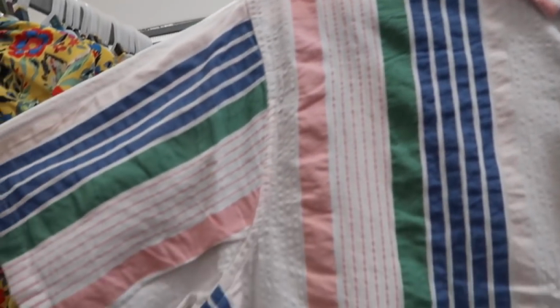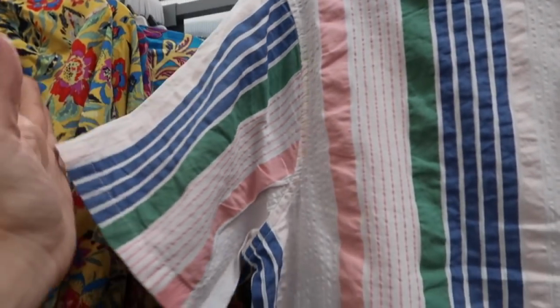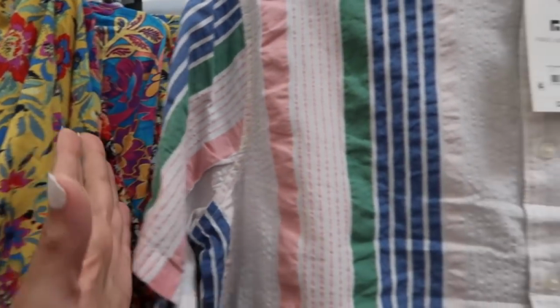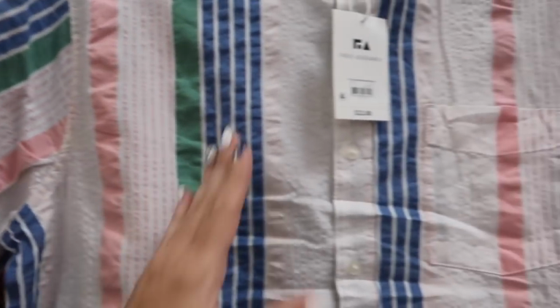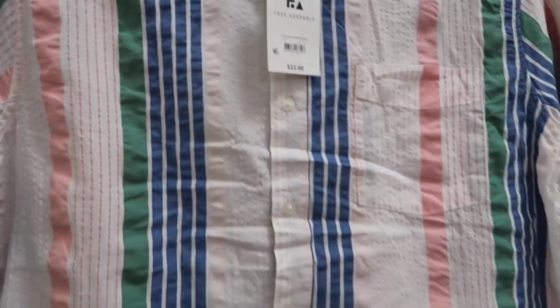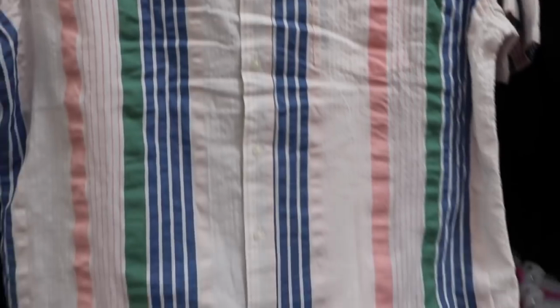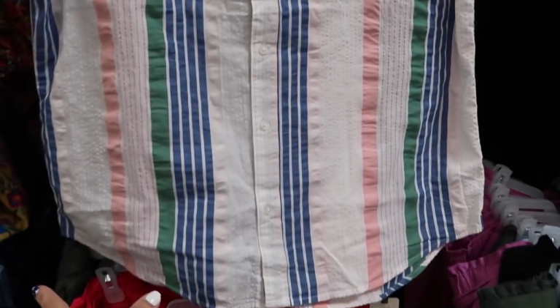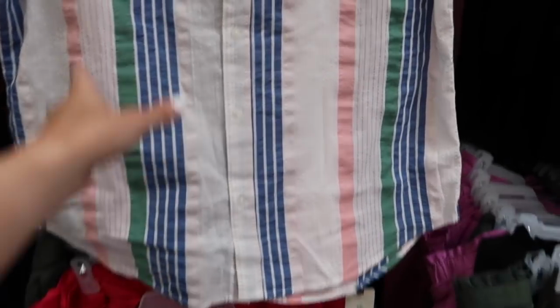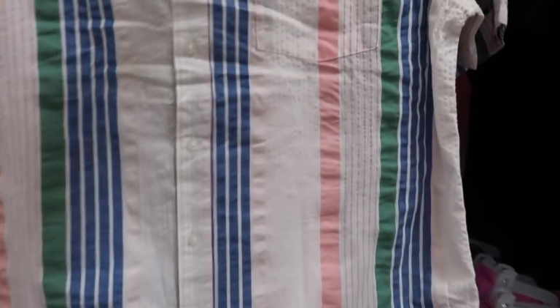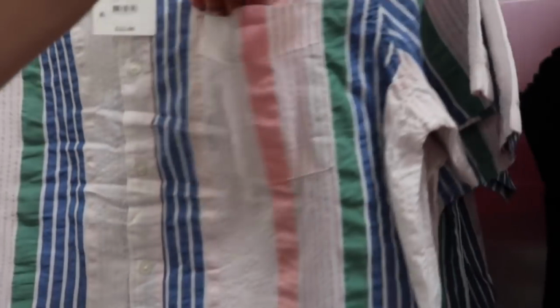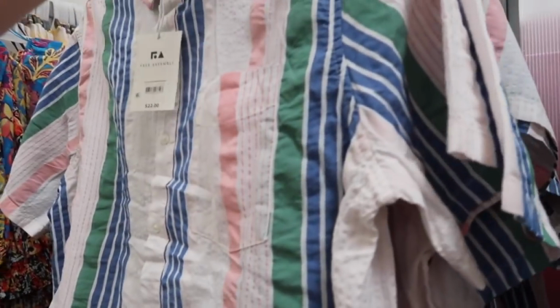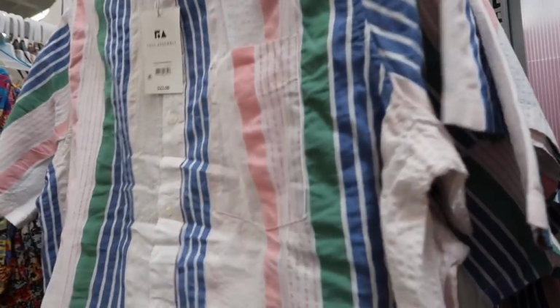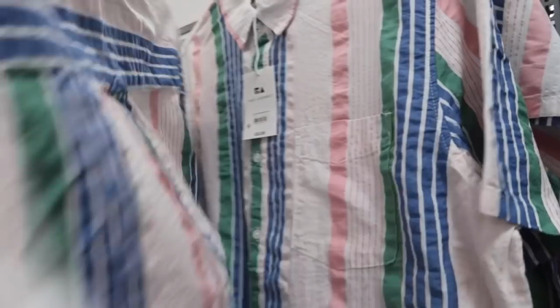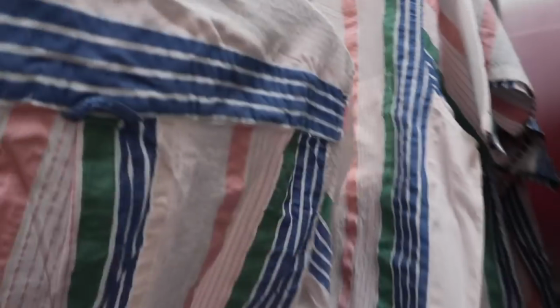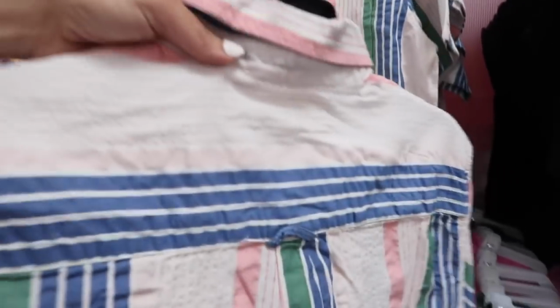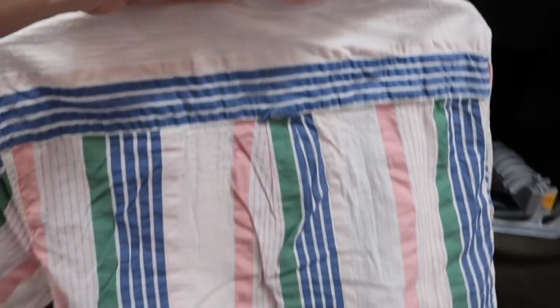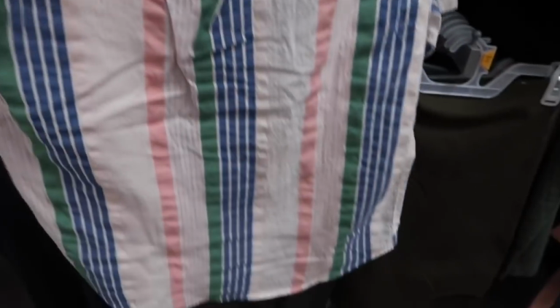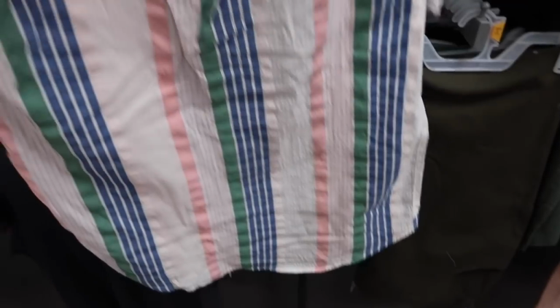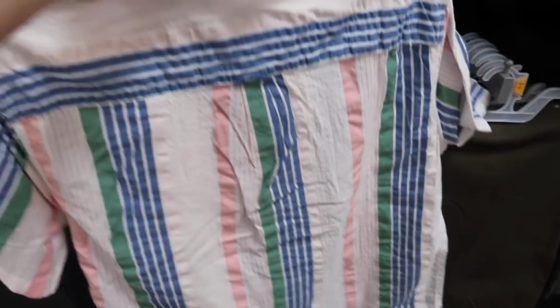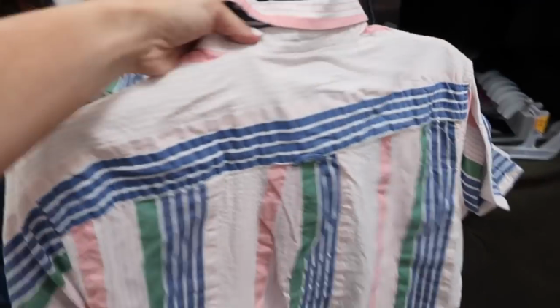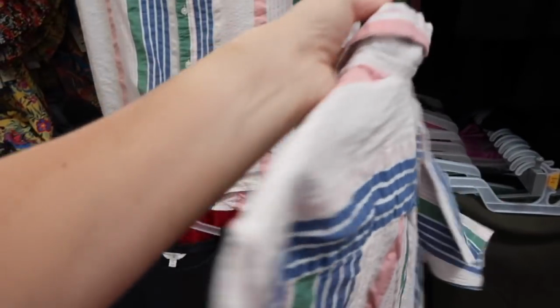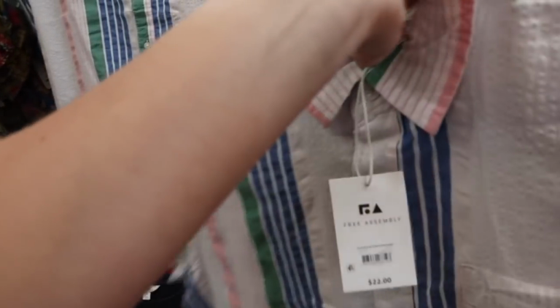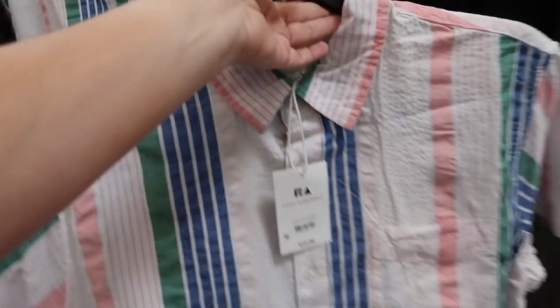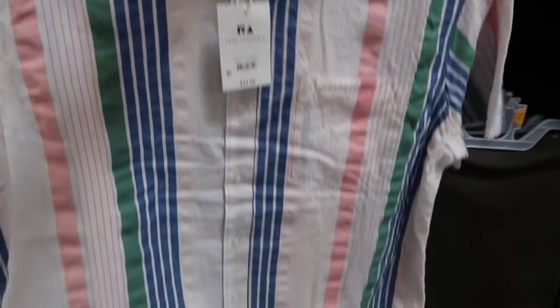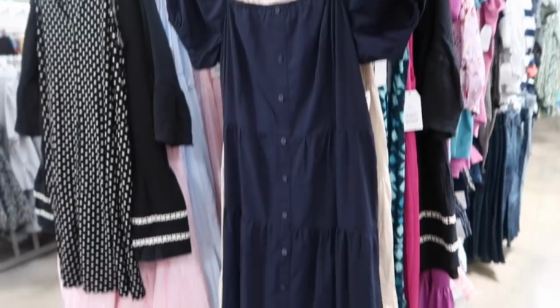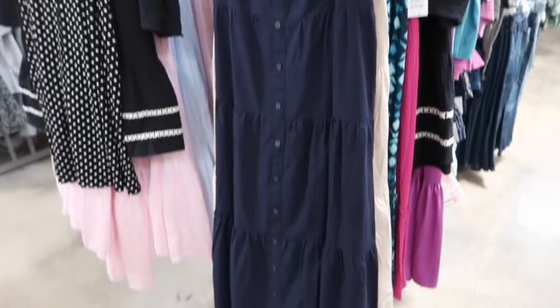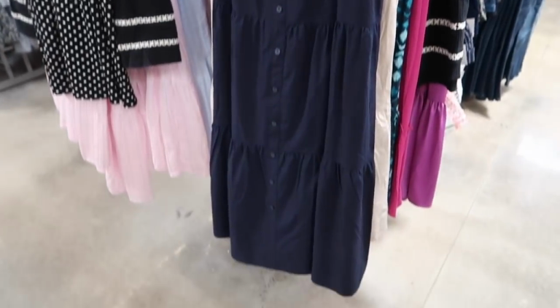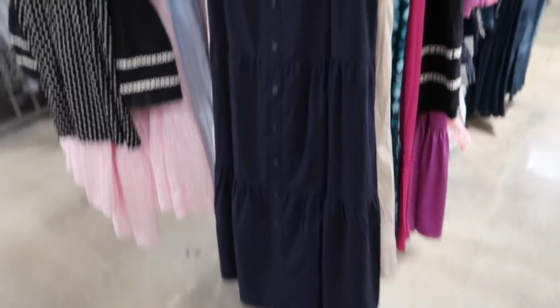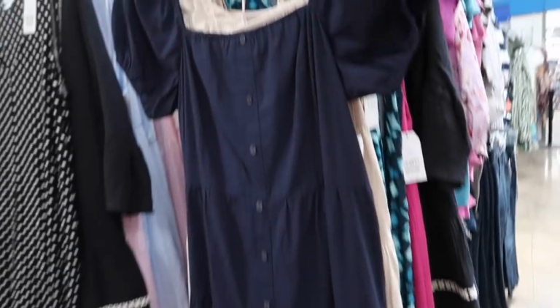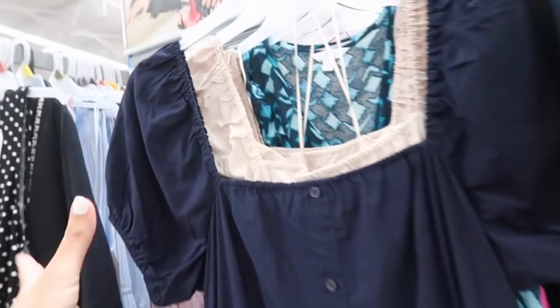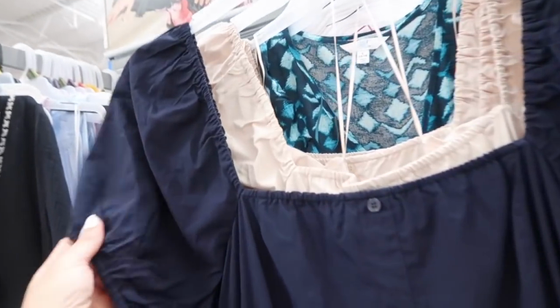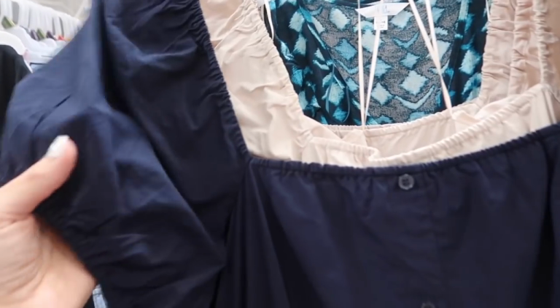Button-down top from Free Assembly. This one has a smaller collar, seersucker fabric with stripe, nice longer length on the sleeve, relaxed fit through the body with a pocket, and the same fit through the back. This one is $22.